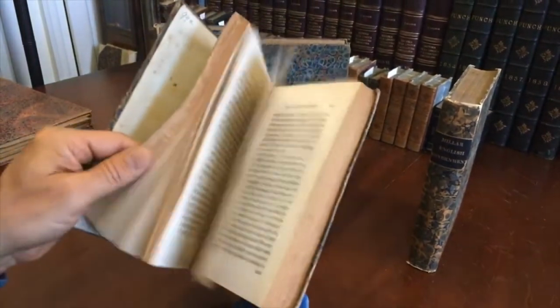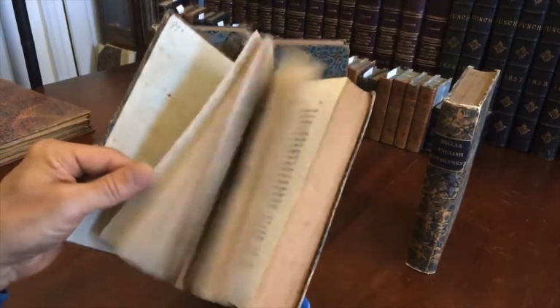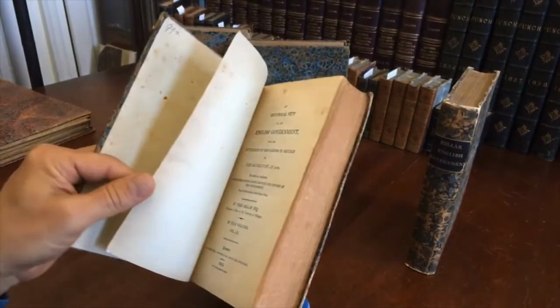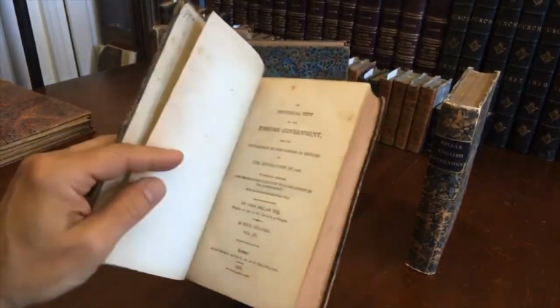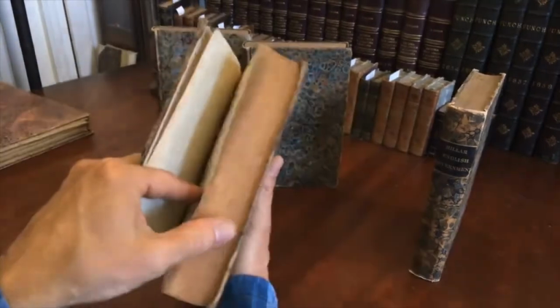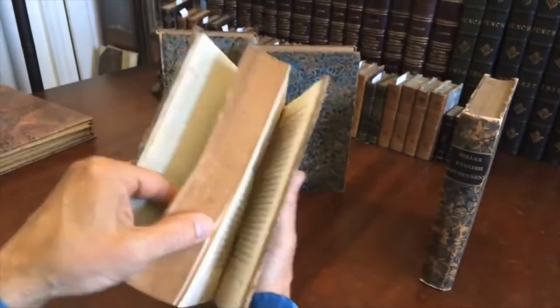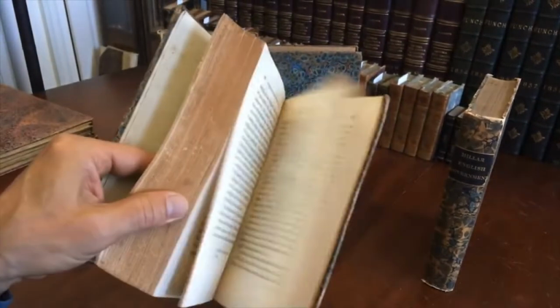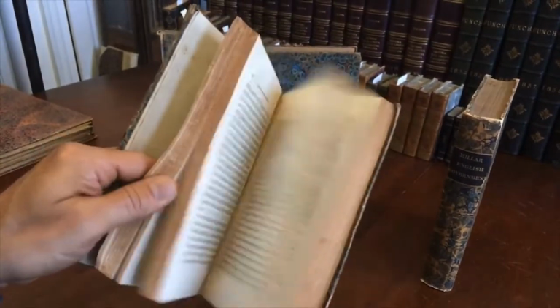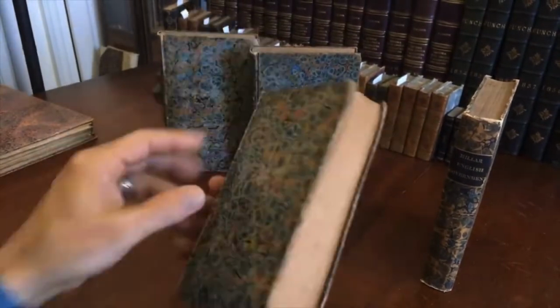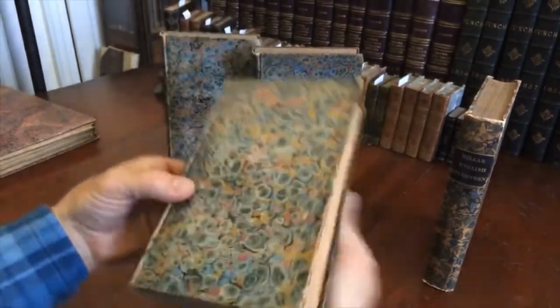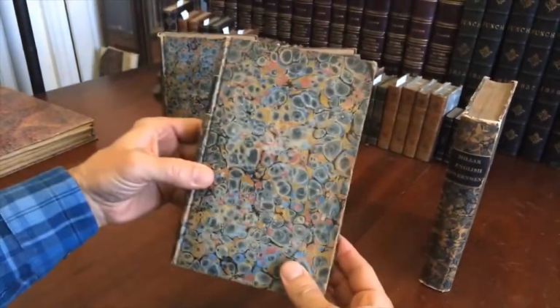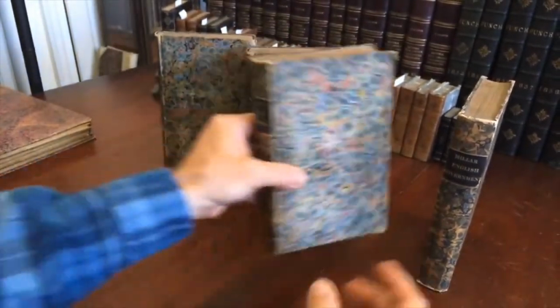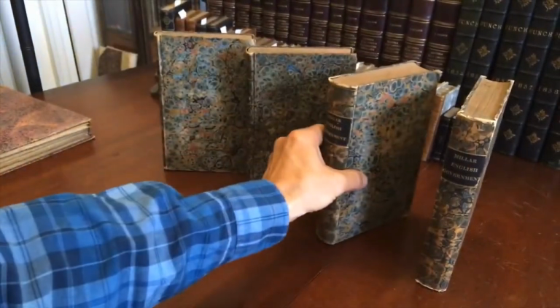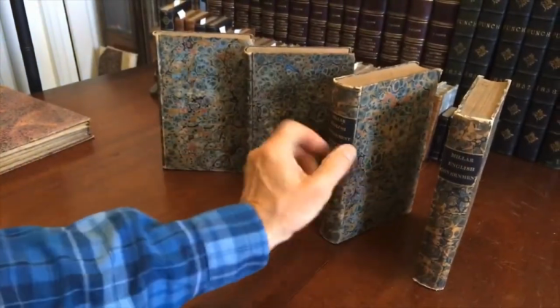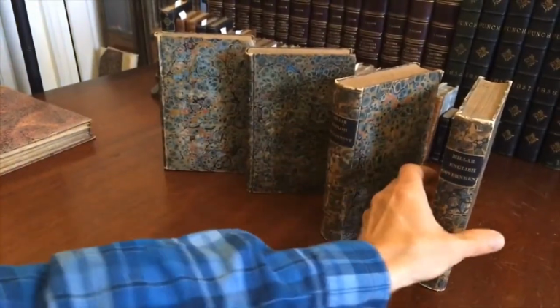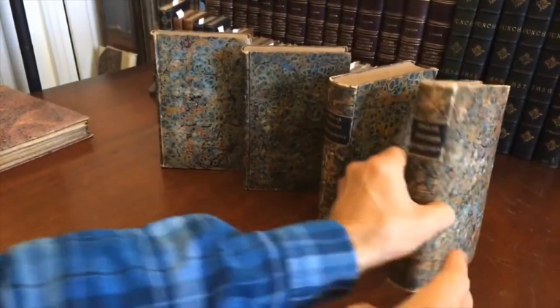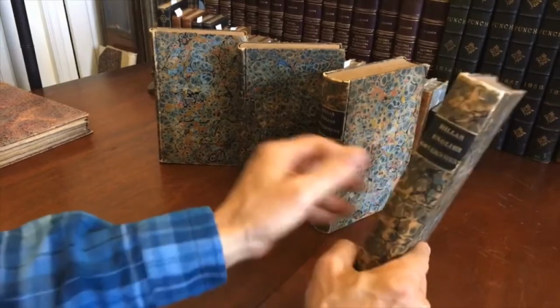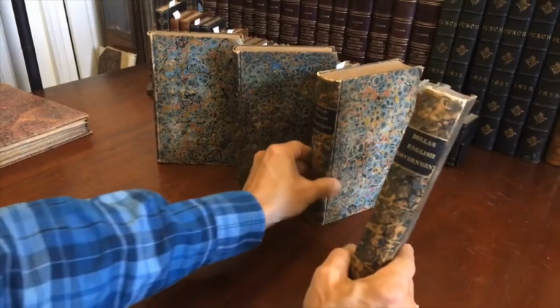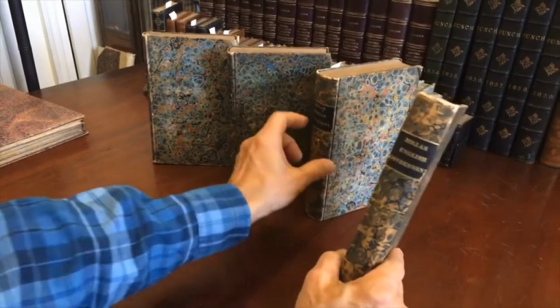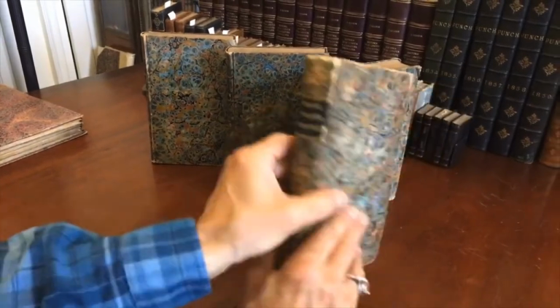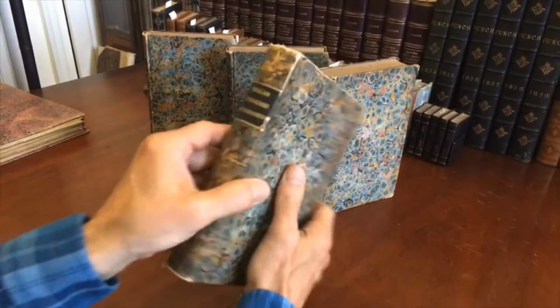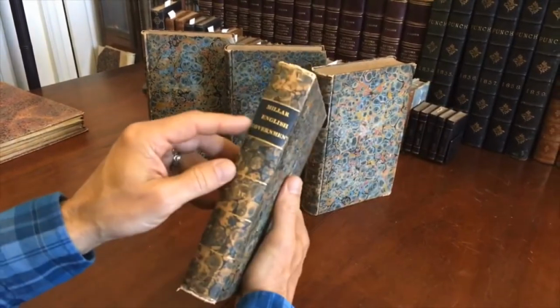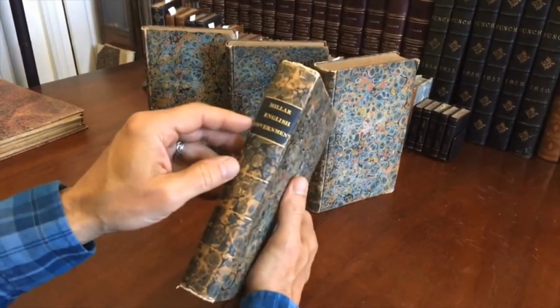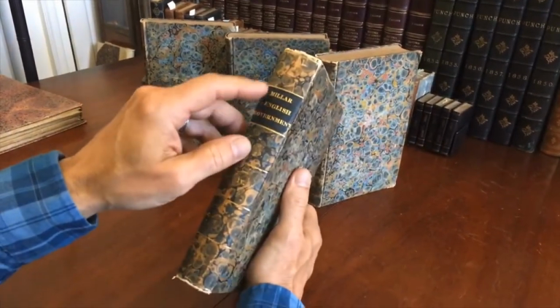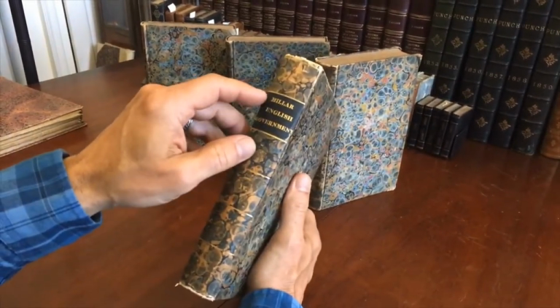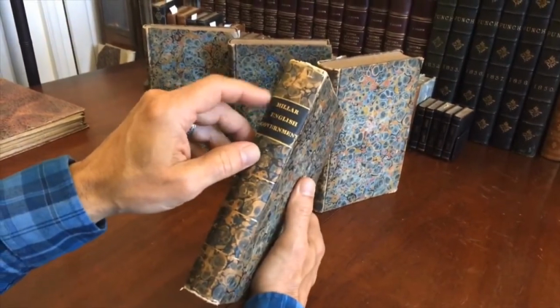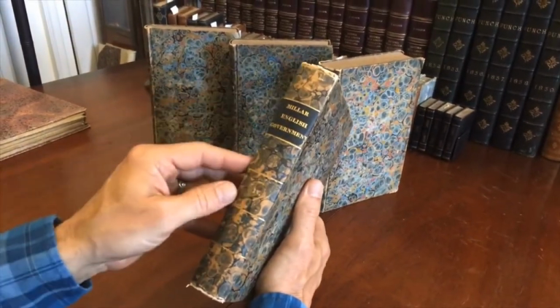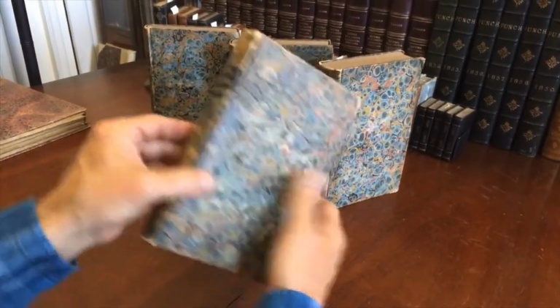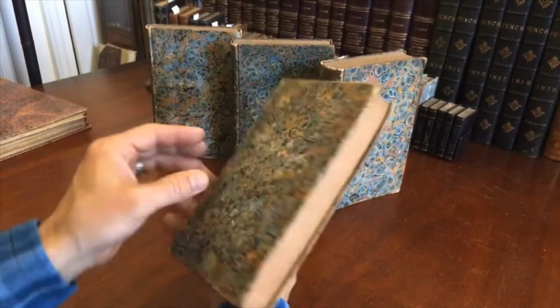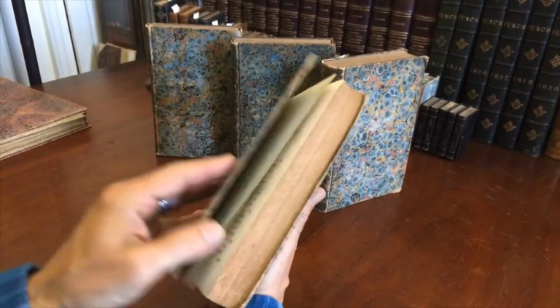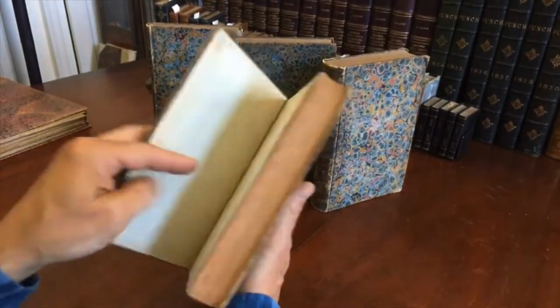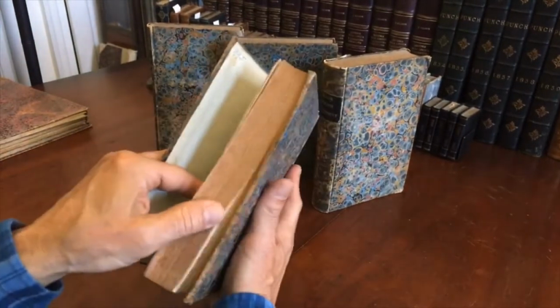But you have to kind of be aware of it and look for it to realize — and then once you notice it you go, oh yes. Whereas modern books it tends to be identical because it's machined. These letters would have been stamped in gilt one at a time by the binder.